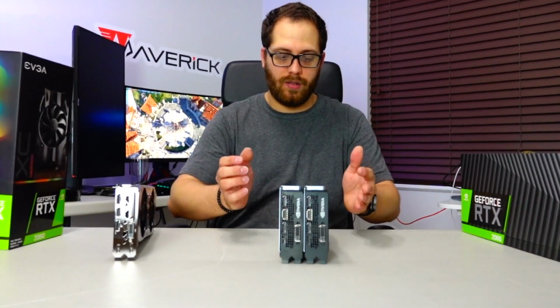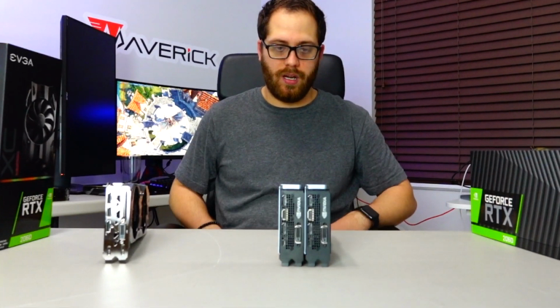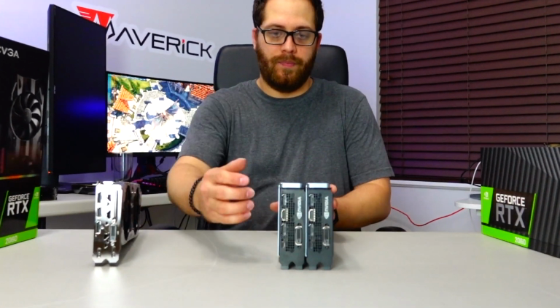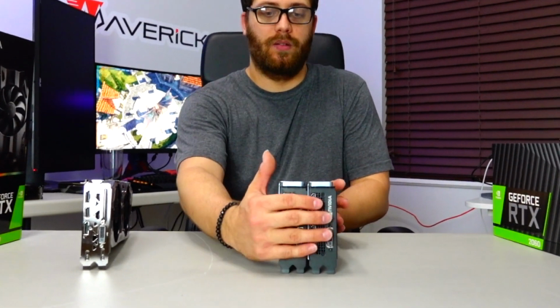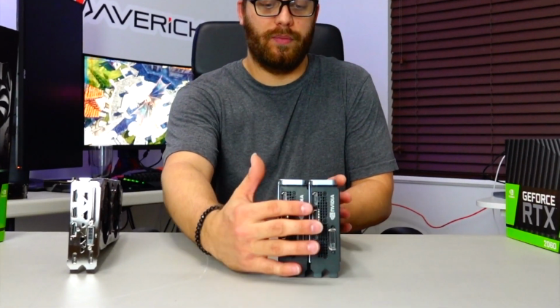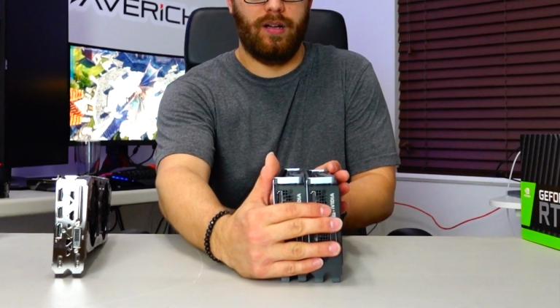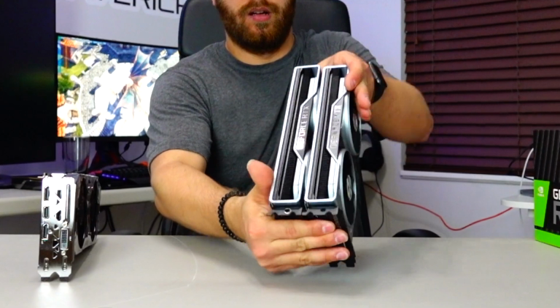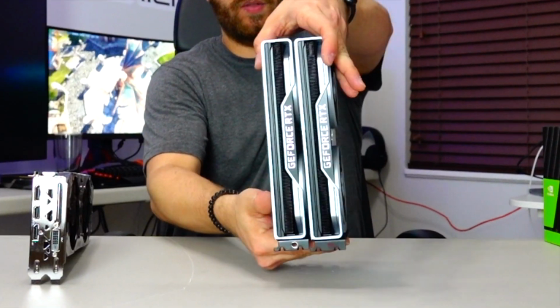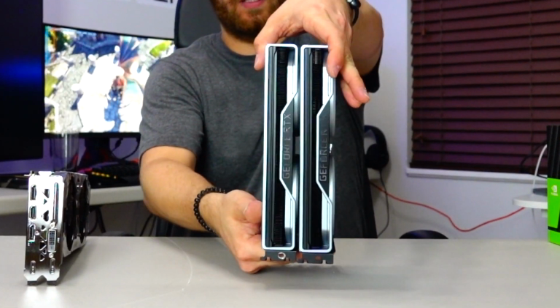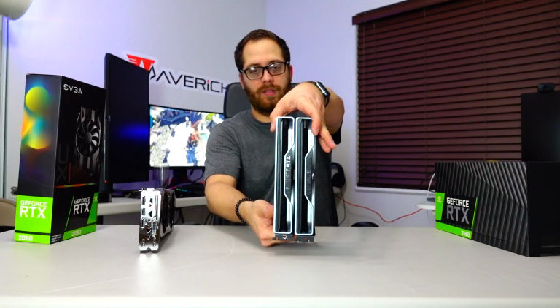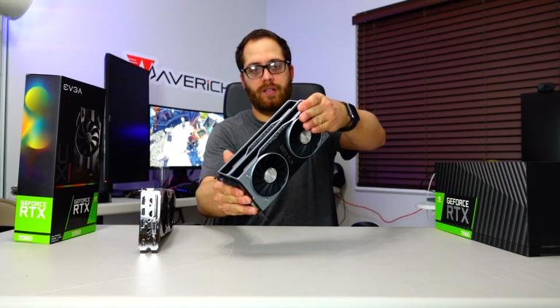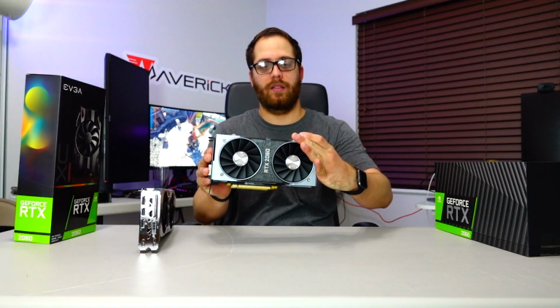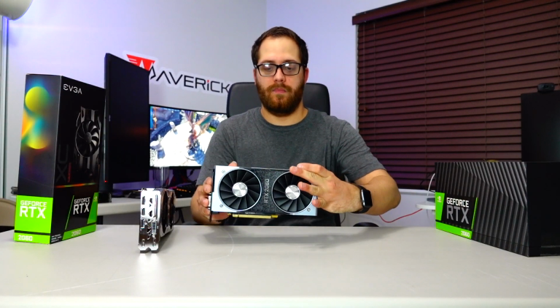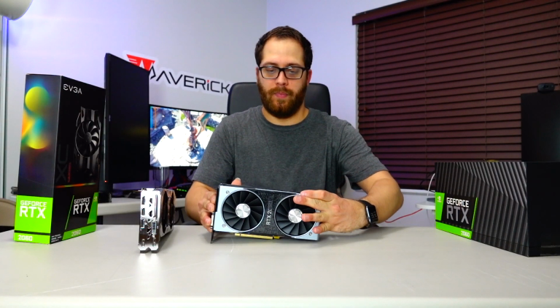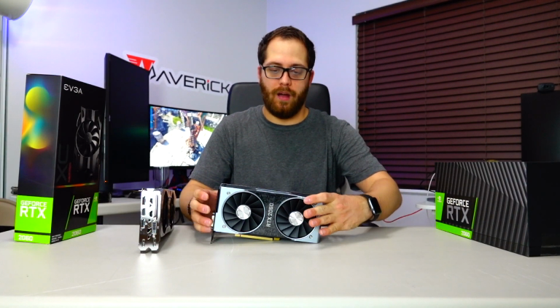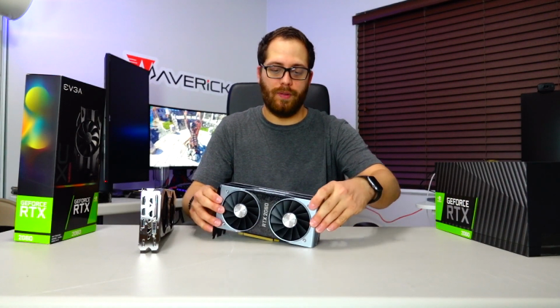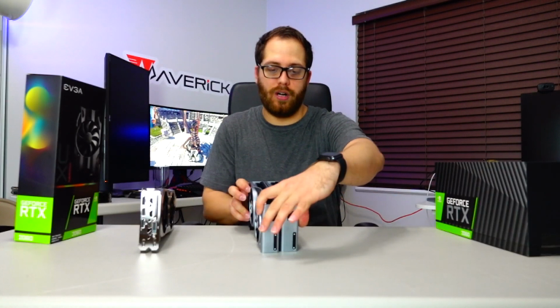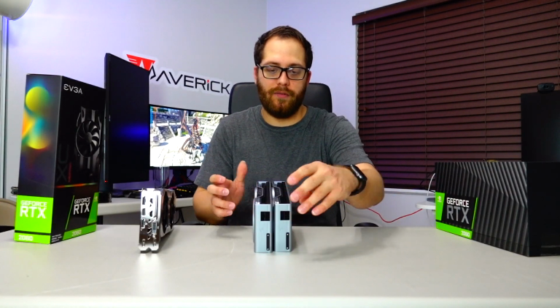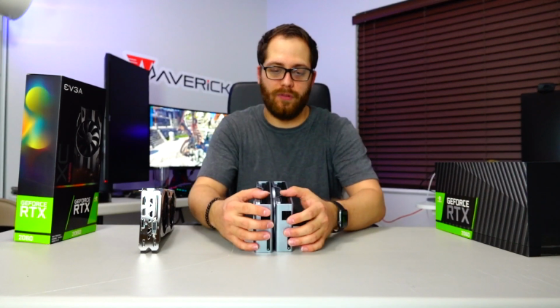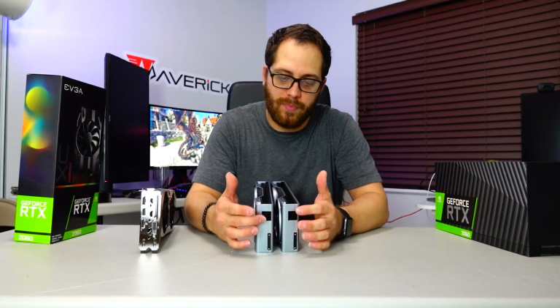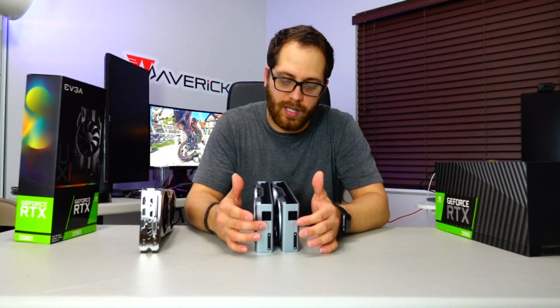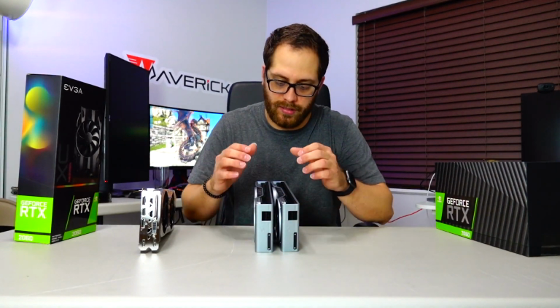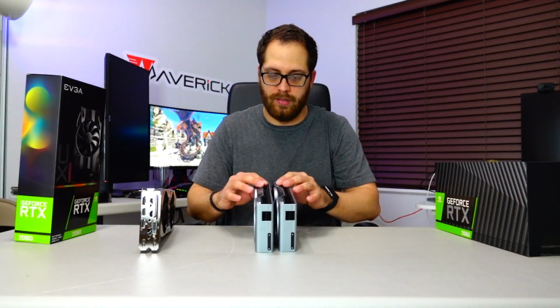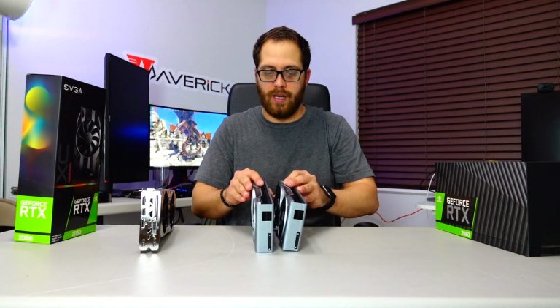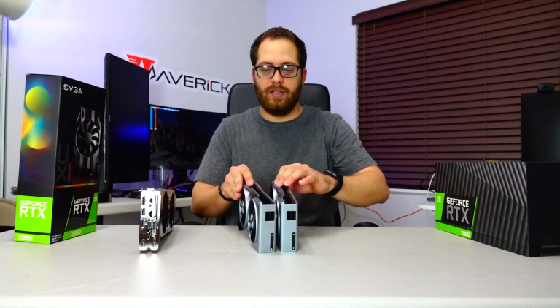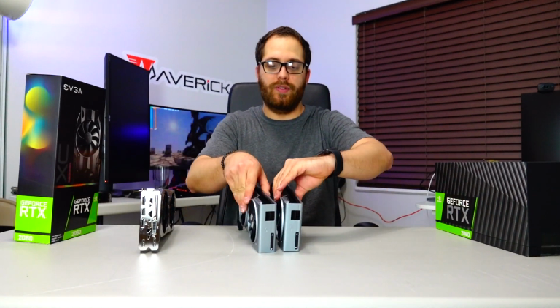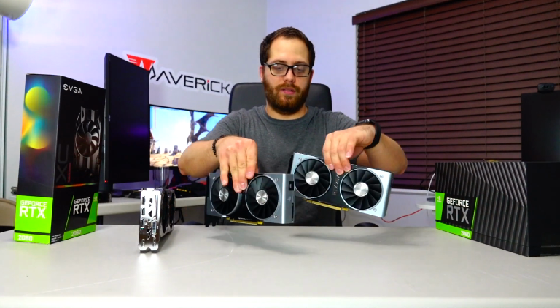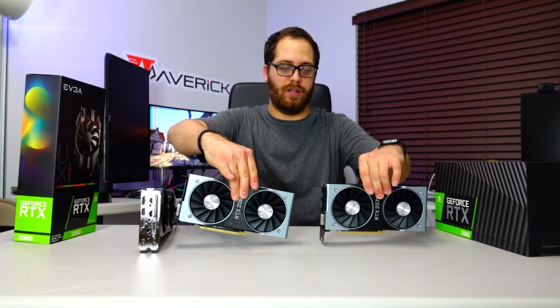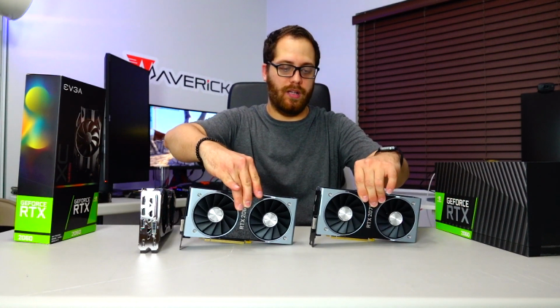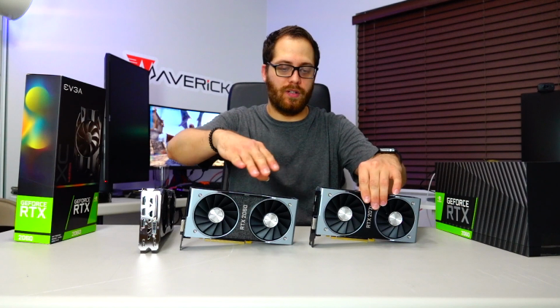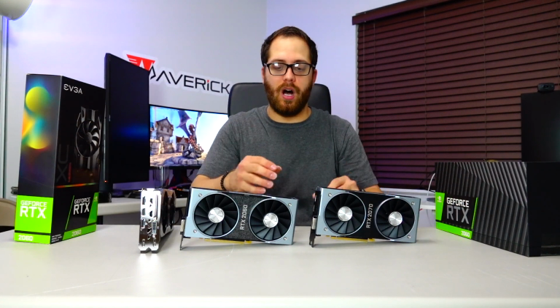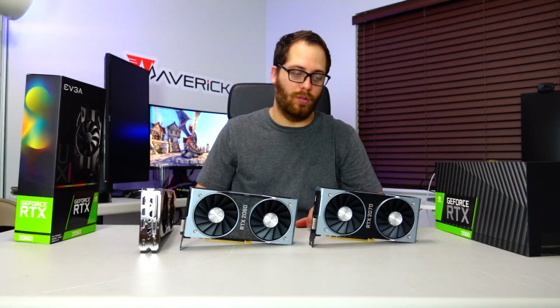Looking from the back and also from the top, same thing. Both of these cards have an 8-pin connector on the front. There is no difference between these cards in terms of how they look.